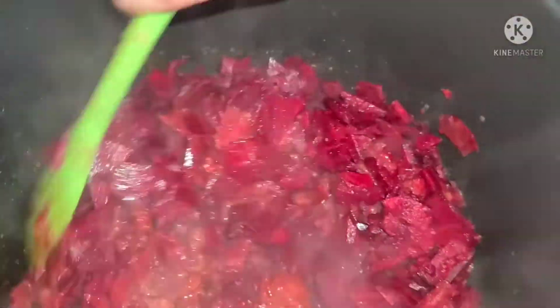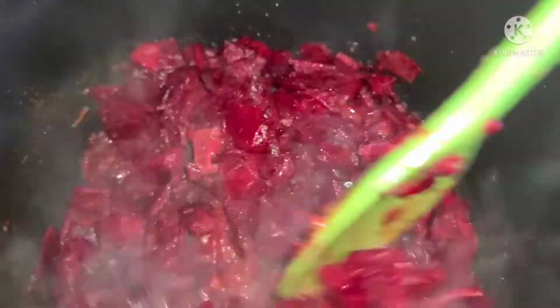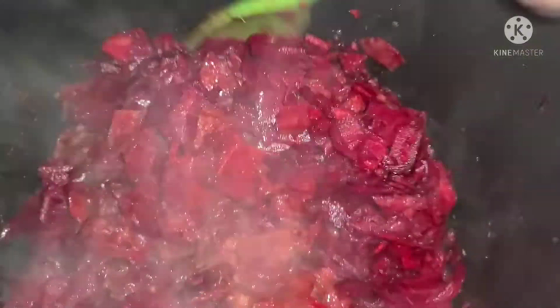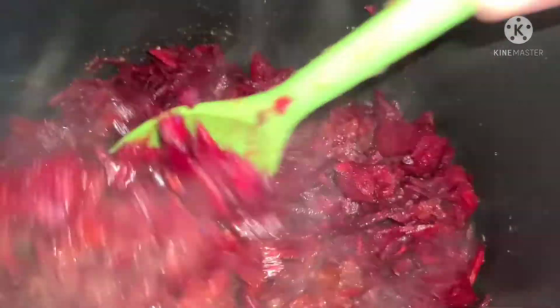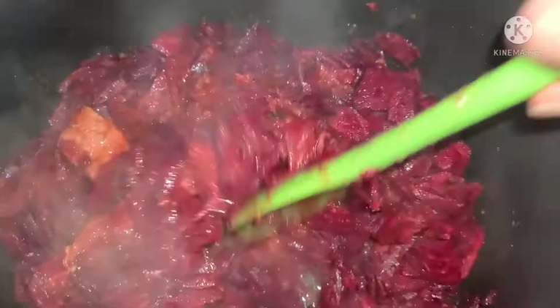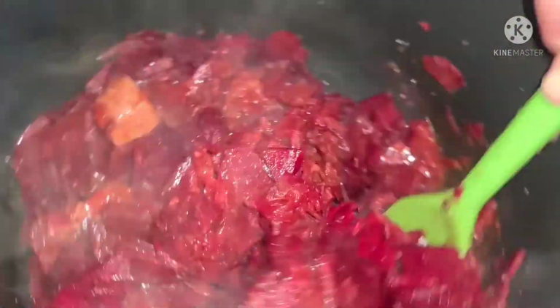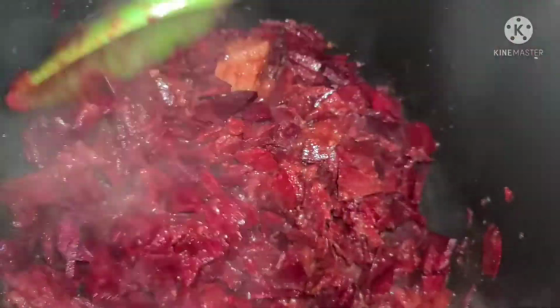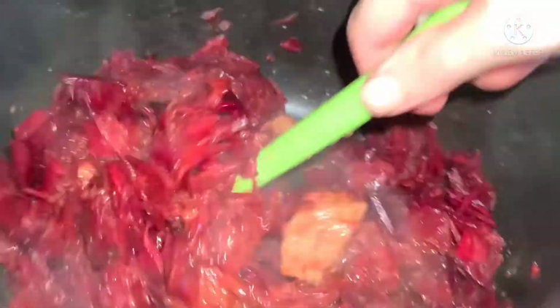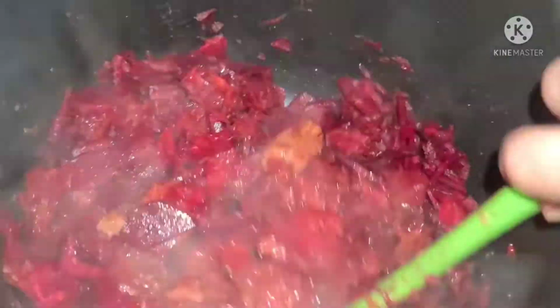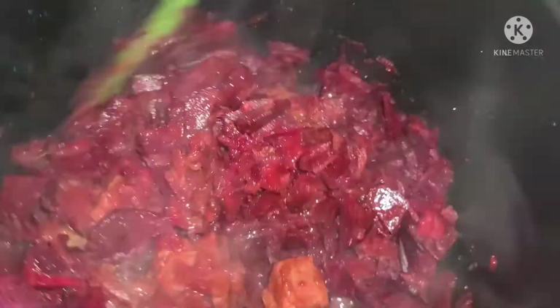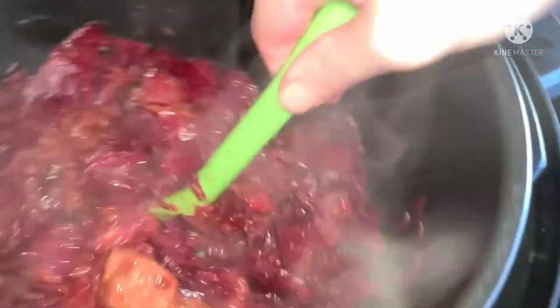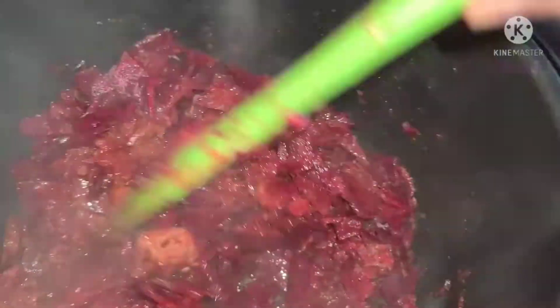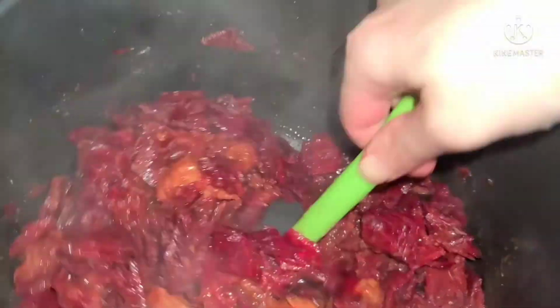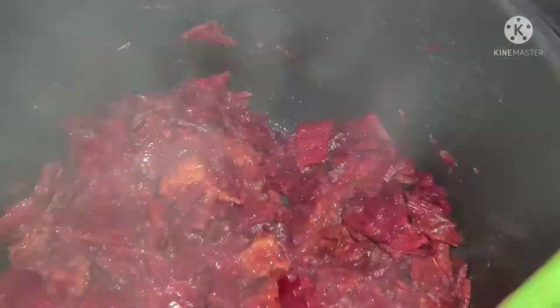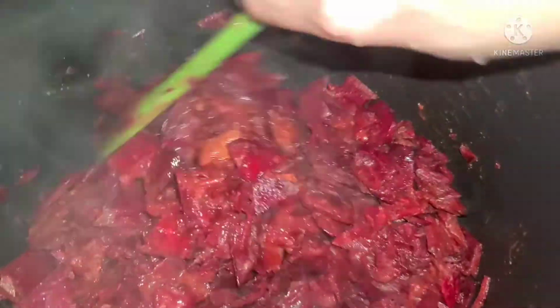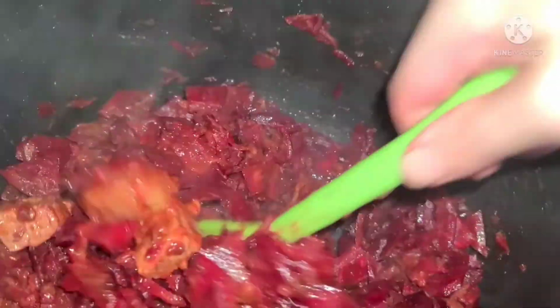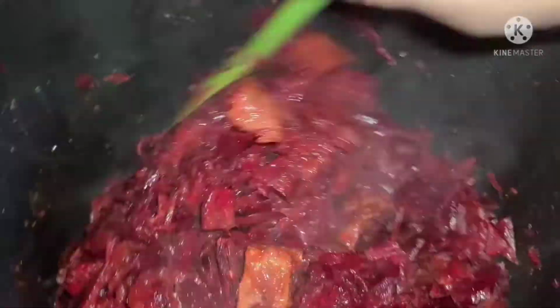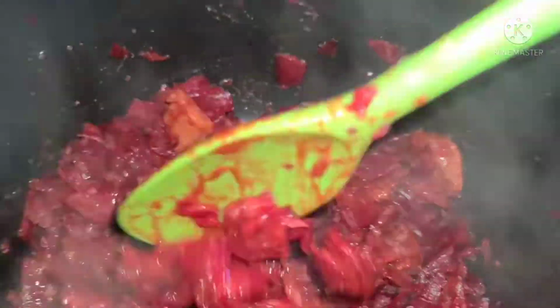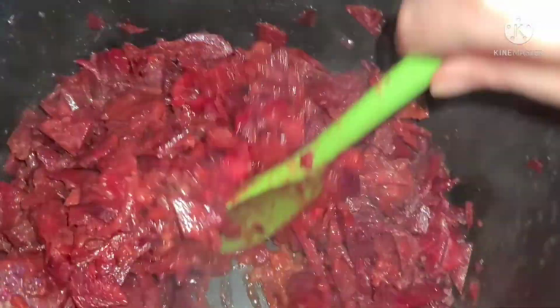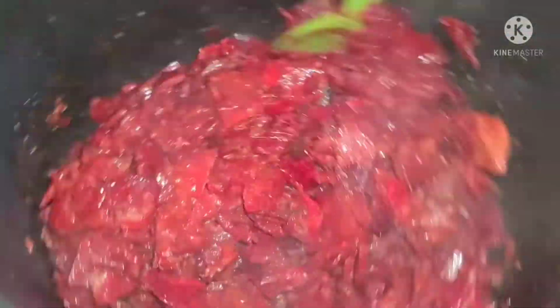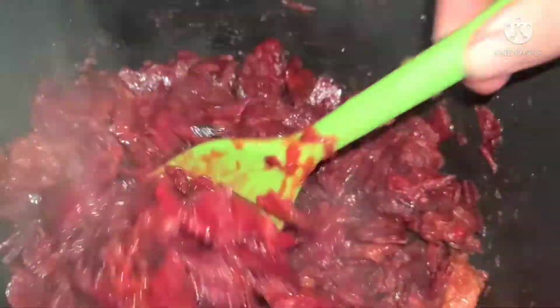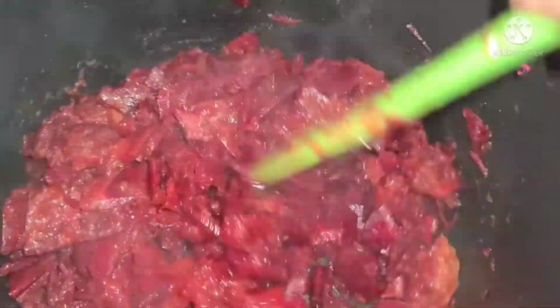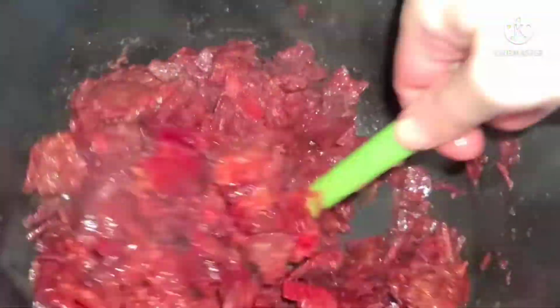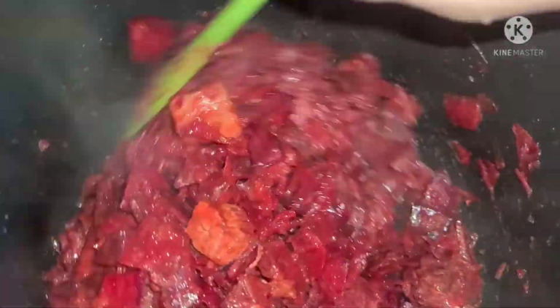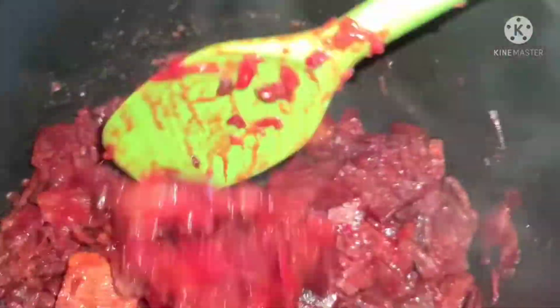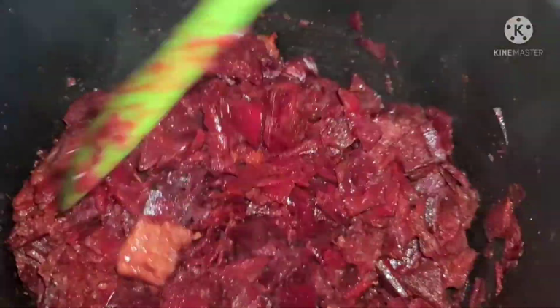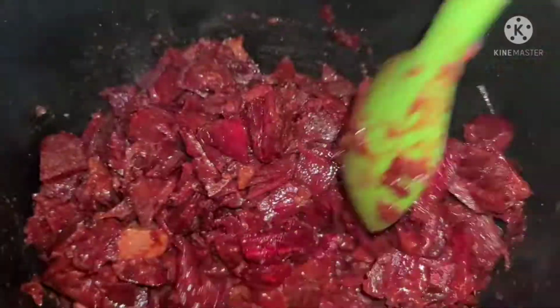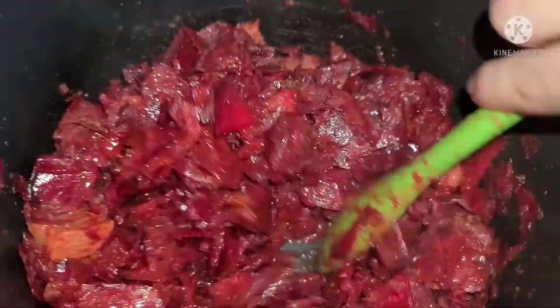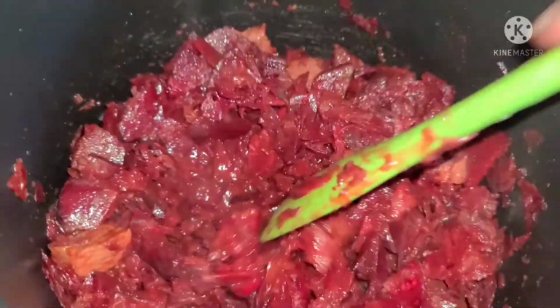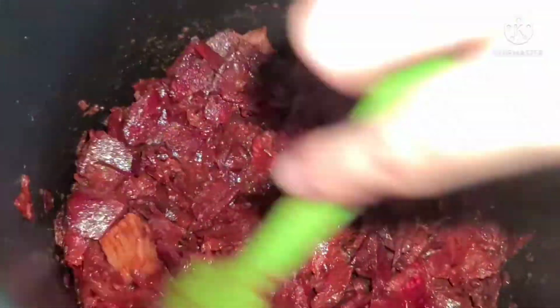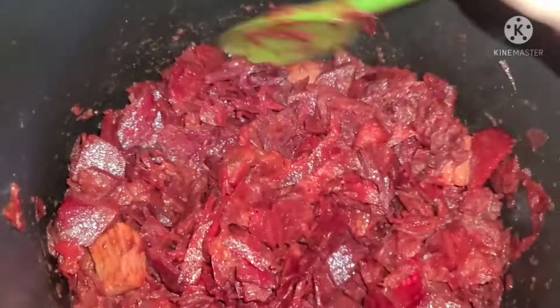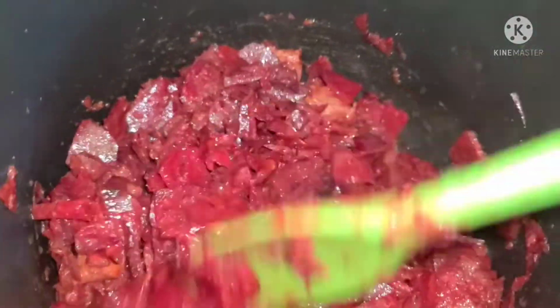If you put it in the pressure cook mode, you will not want to eat outside. Everyone will say wow, what is this food? So let's put it in the pressure cook mode.